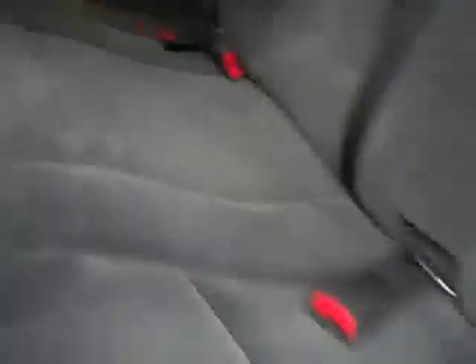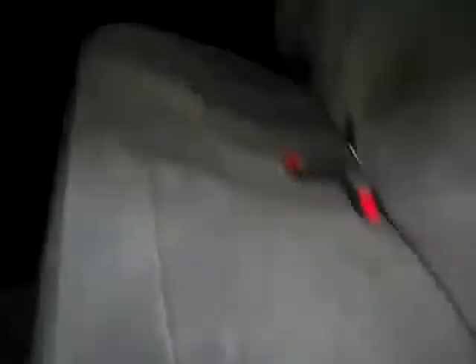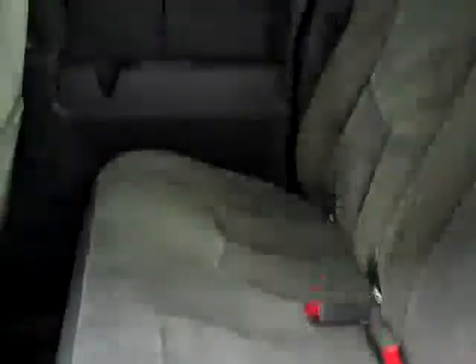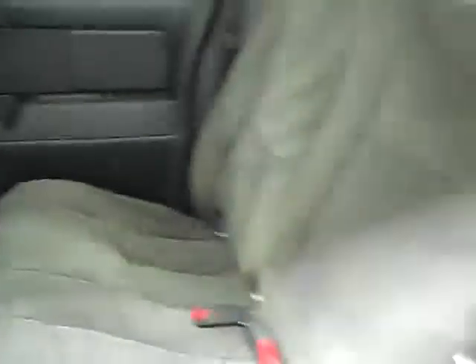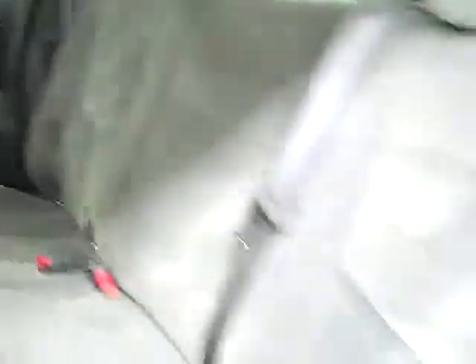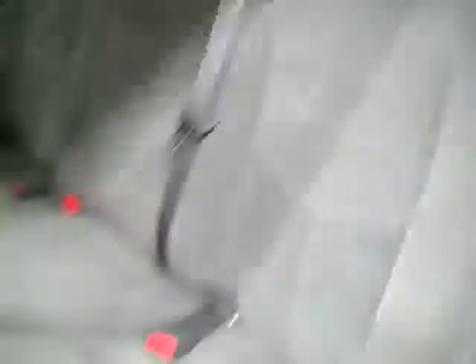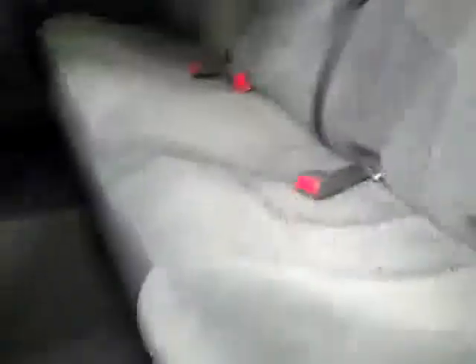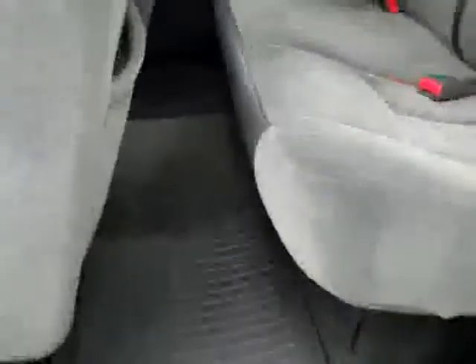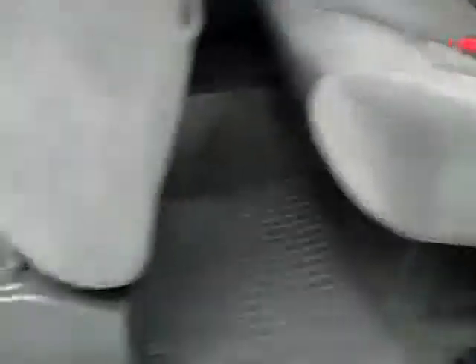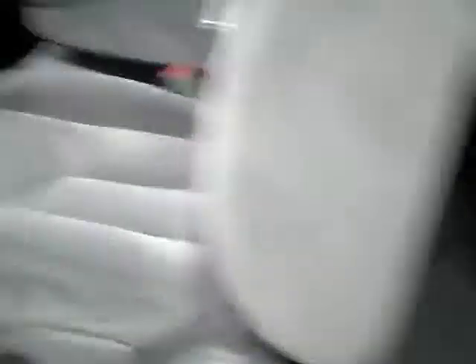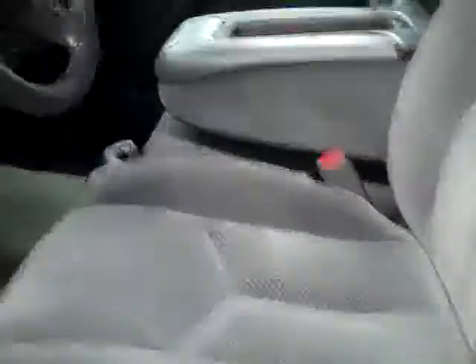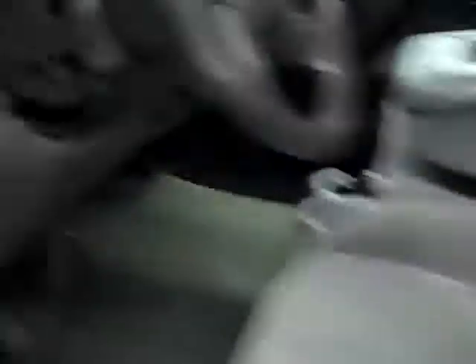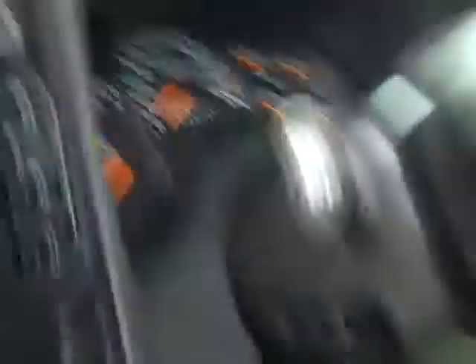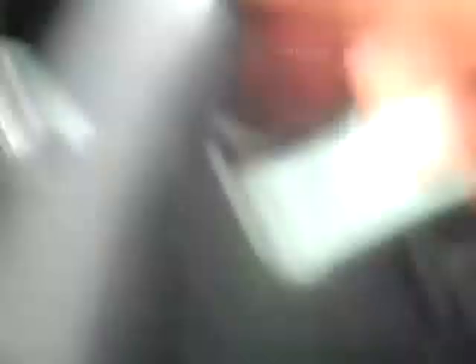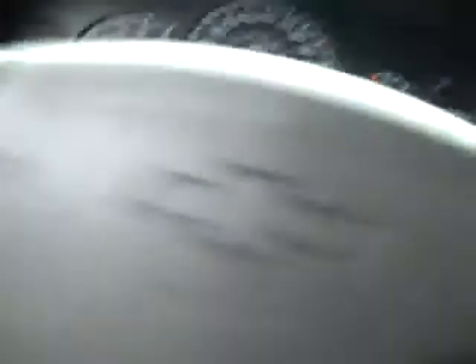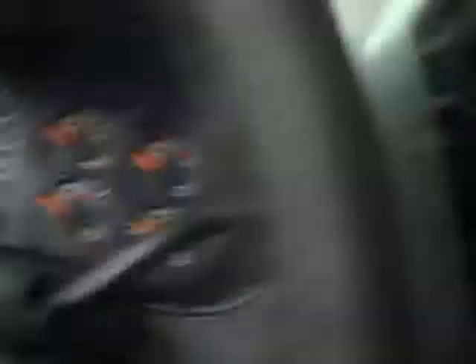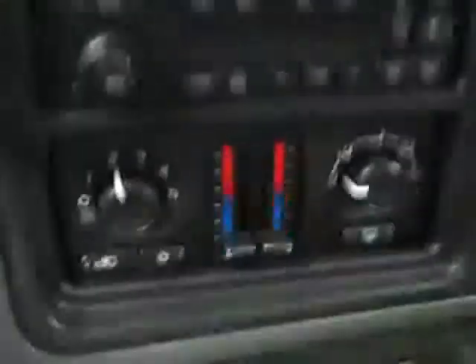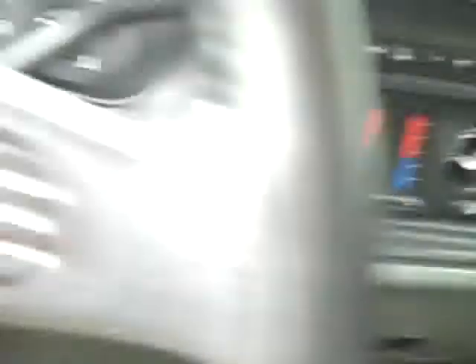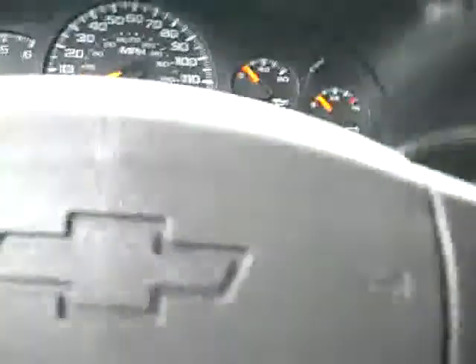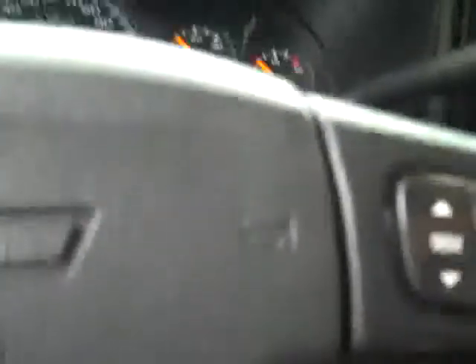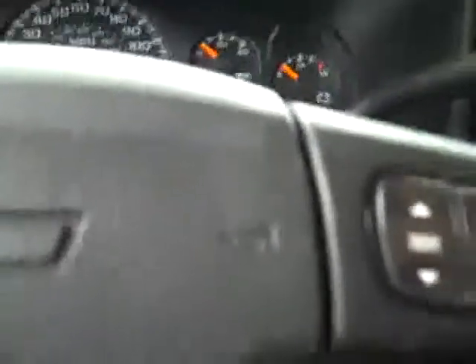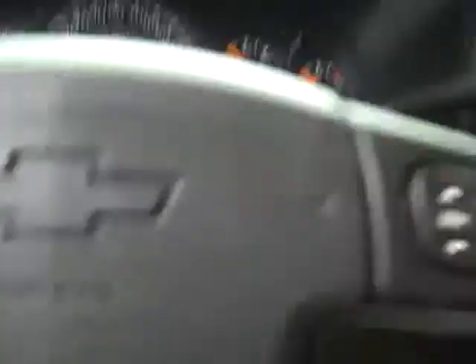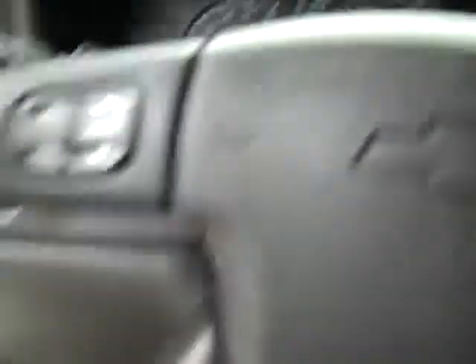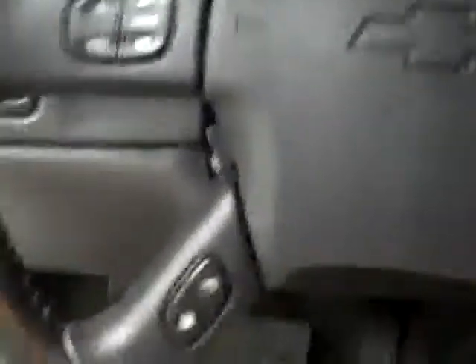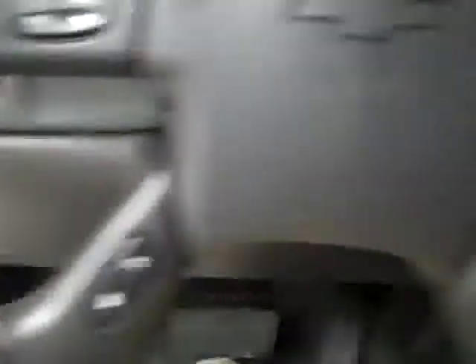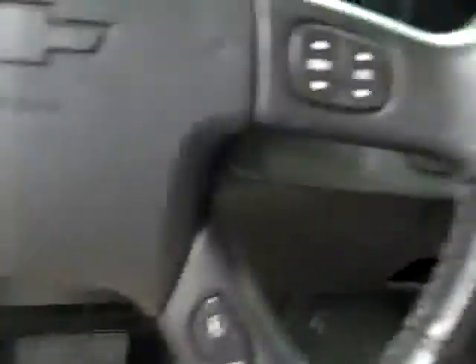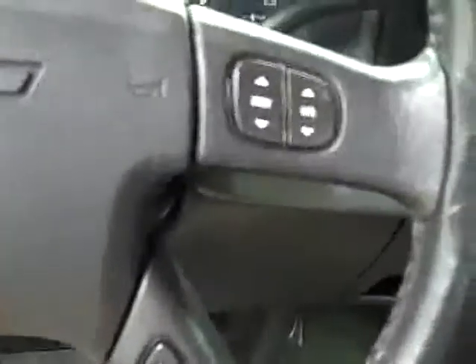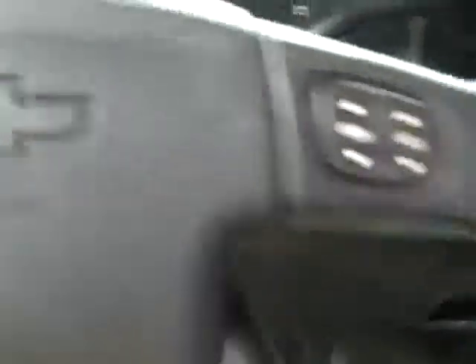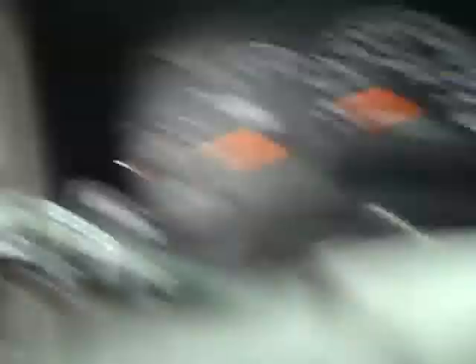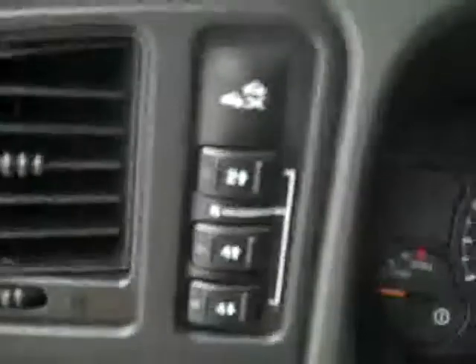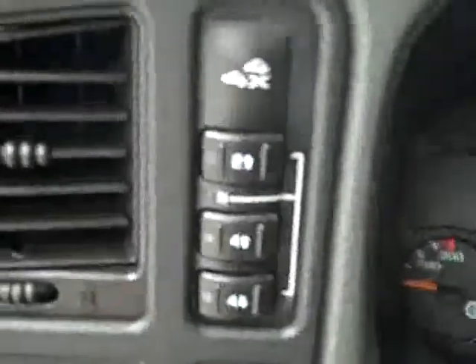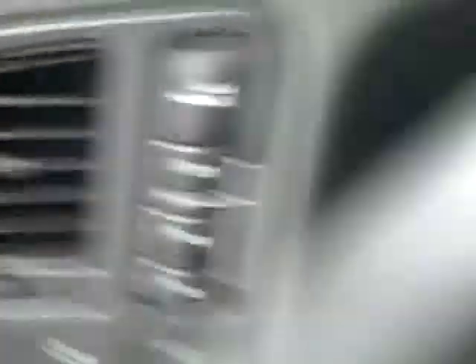The rear seats look just as good as the front ones, and the floors look good back there too. It's very clean in this truck — in fact it even smells clean. You can see there is a multi-function steering wheel and push button four-wheel drive.